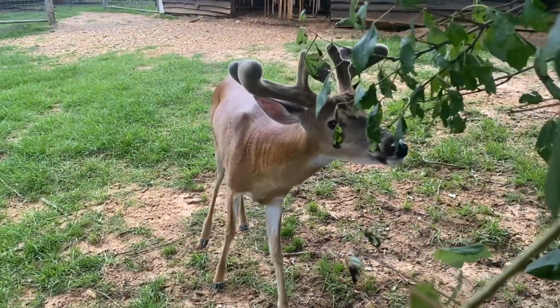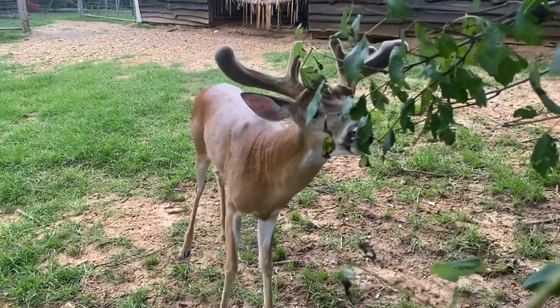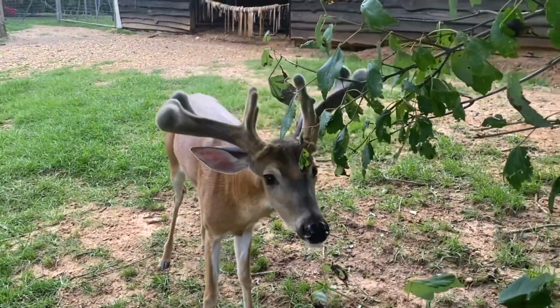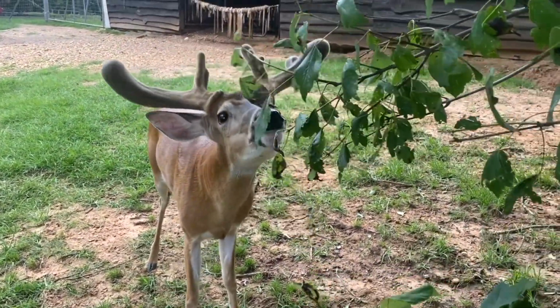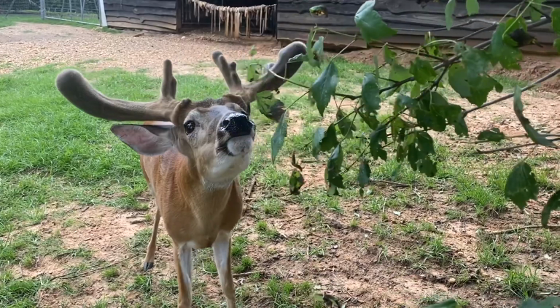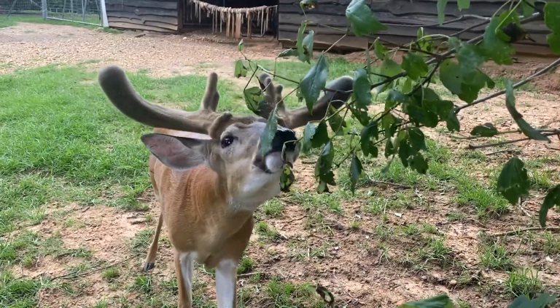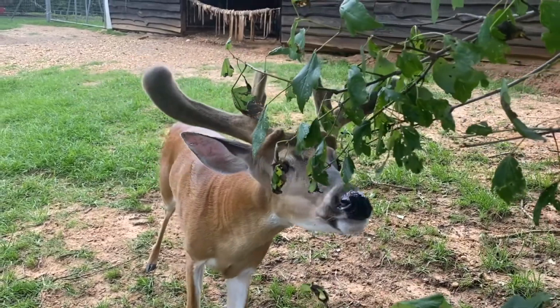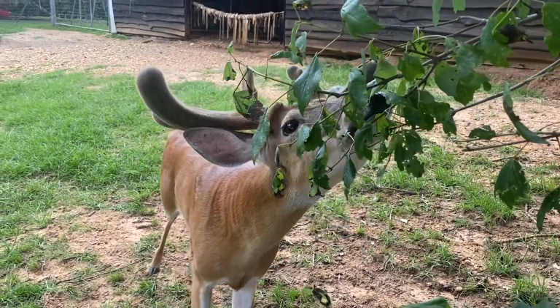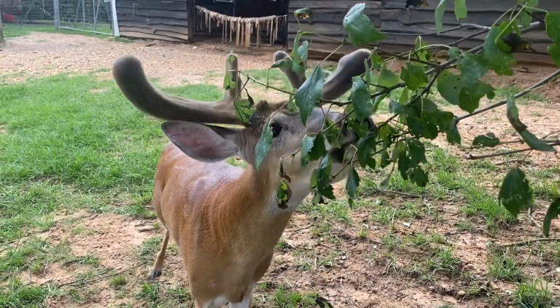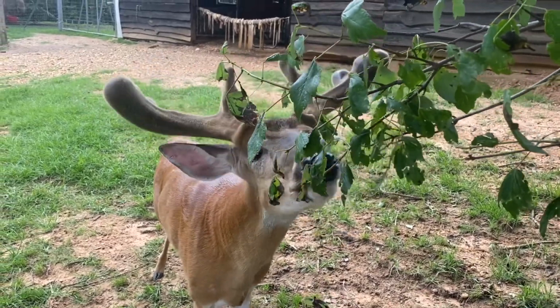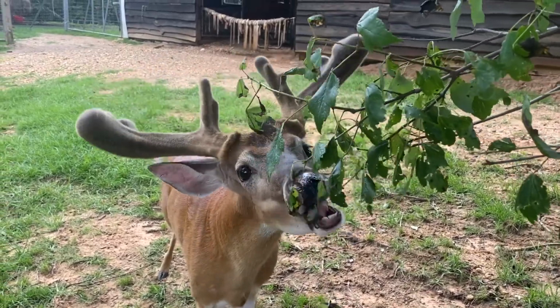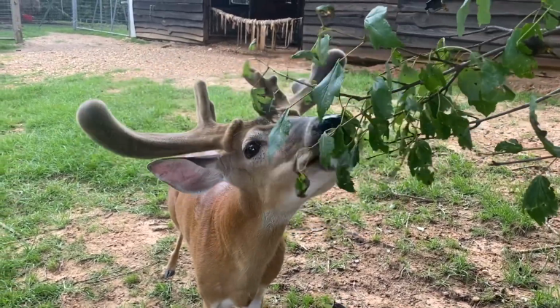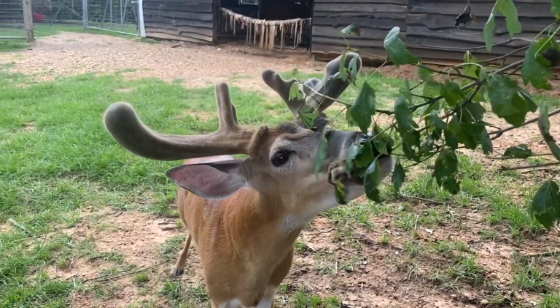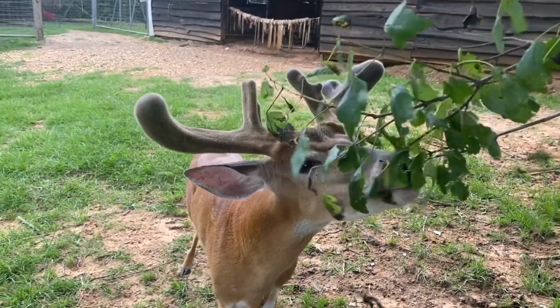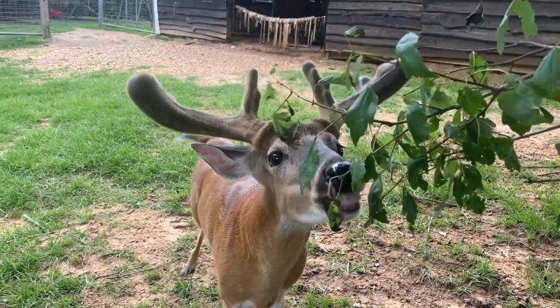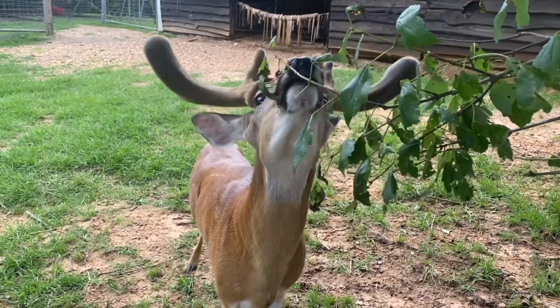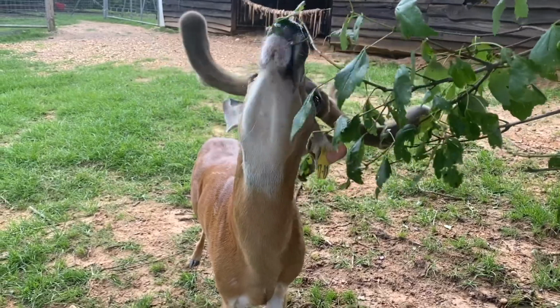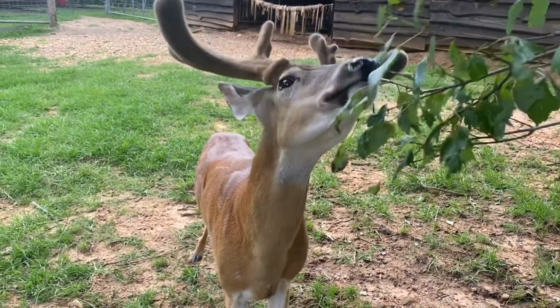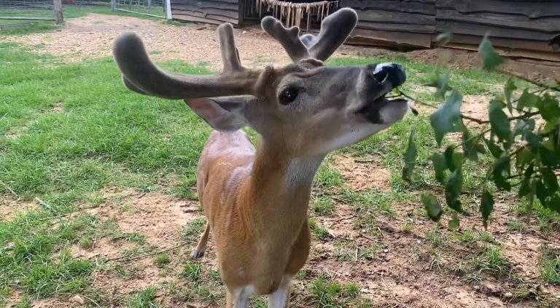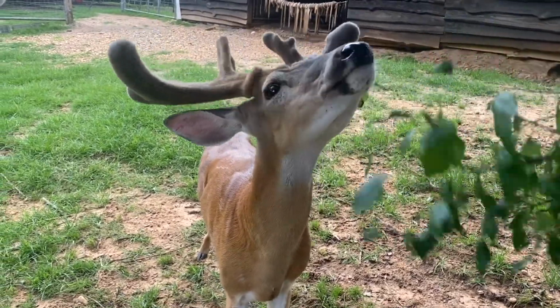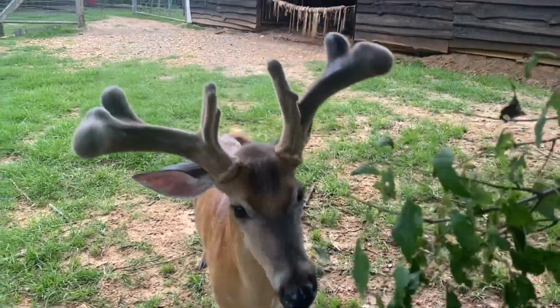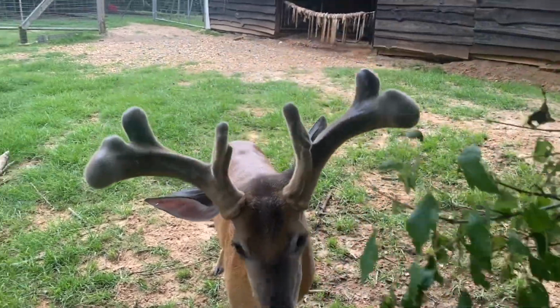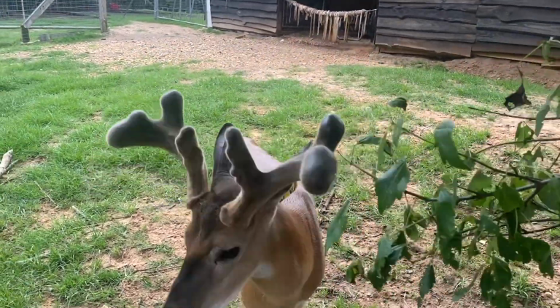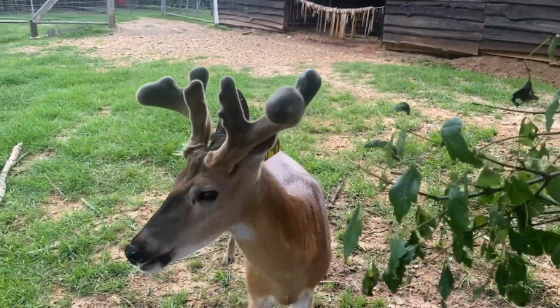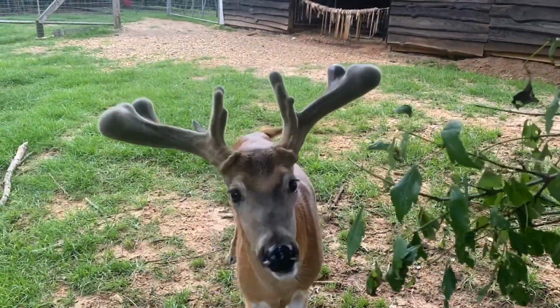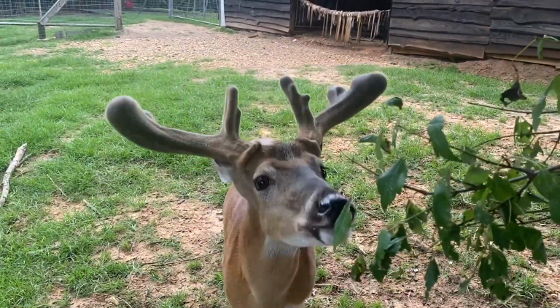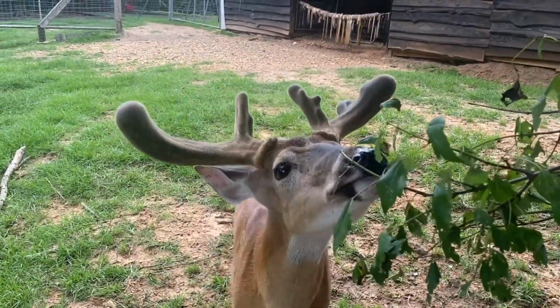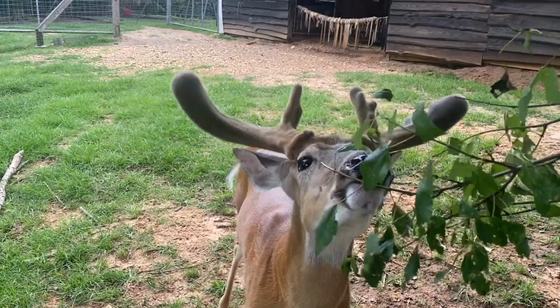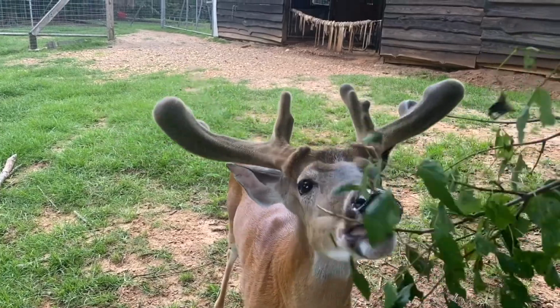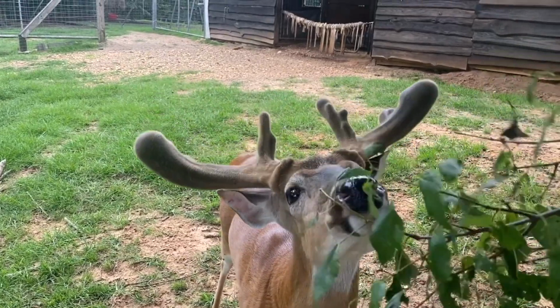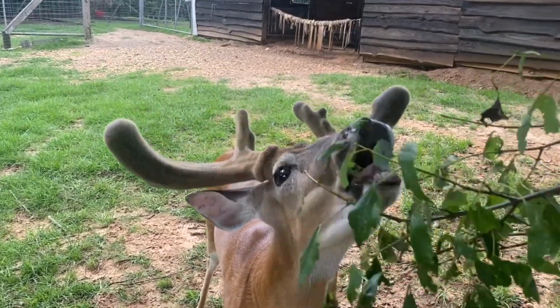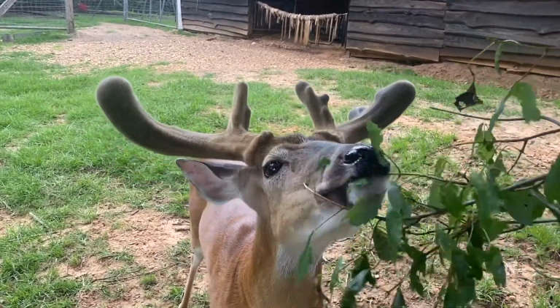And here's Randy. Last time I told you that he would be splitting into a six point and you can see that he is a clear six now. He is continuing to bulb up and it looks like he may split again into an eight.